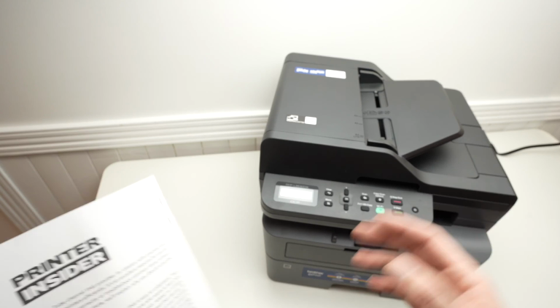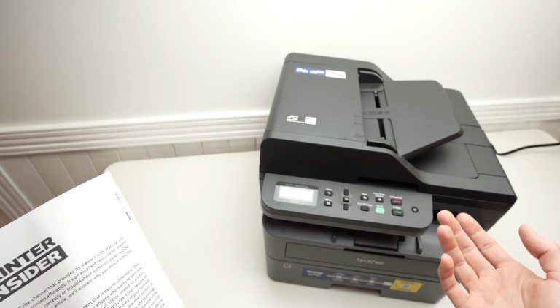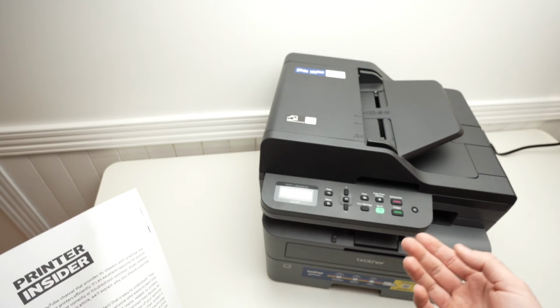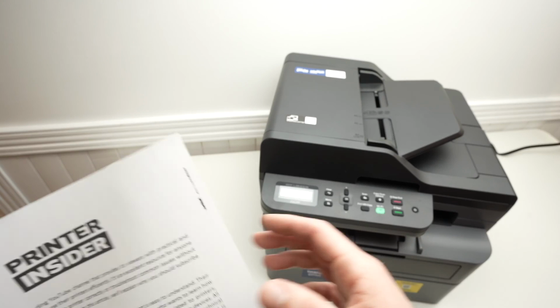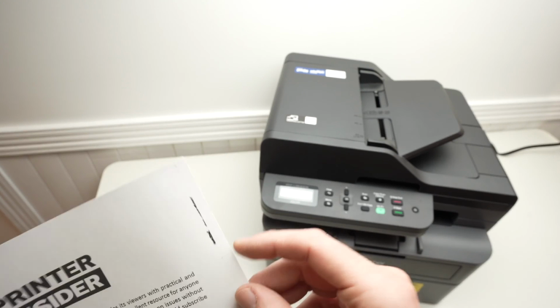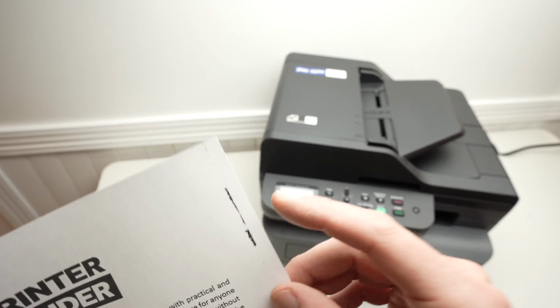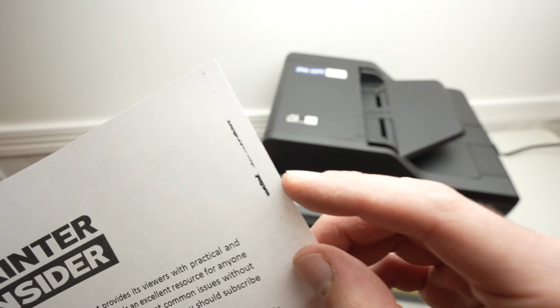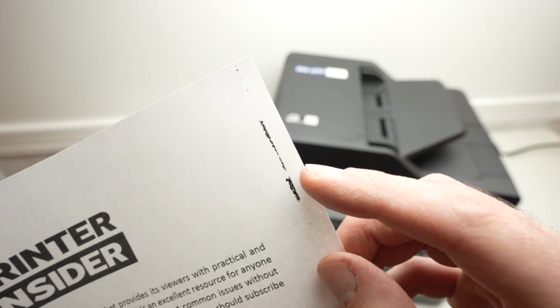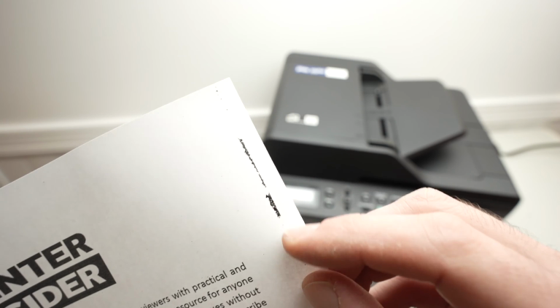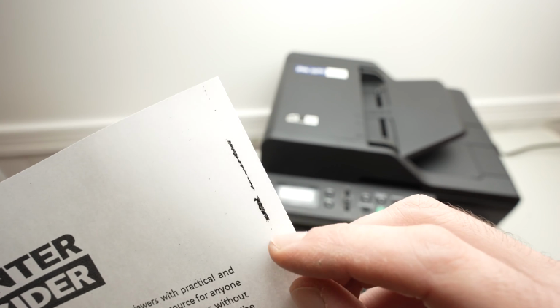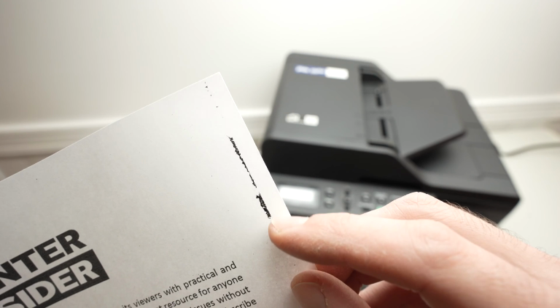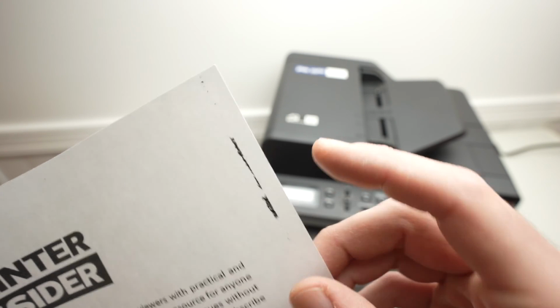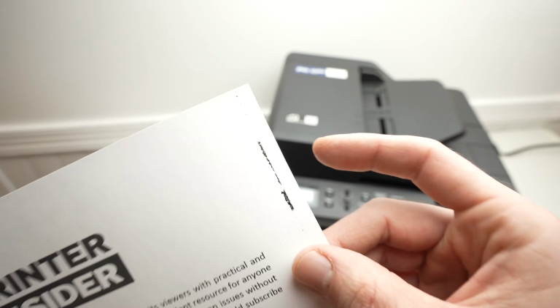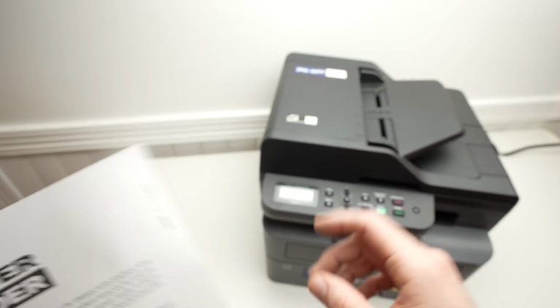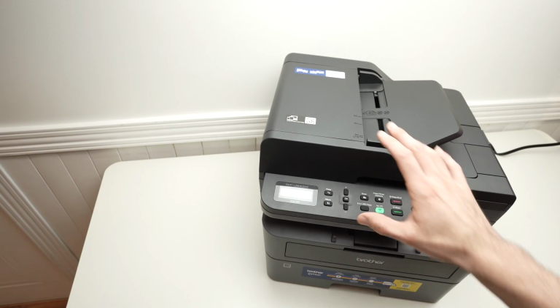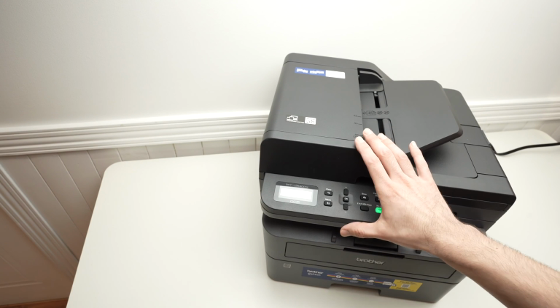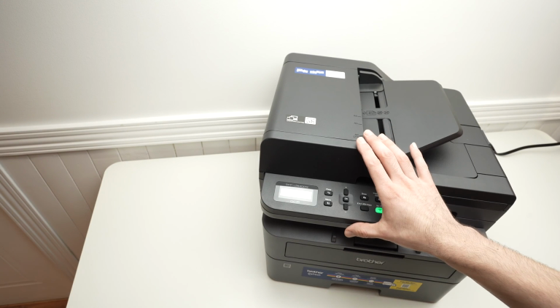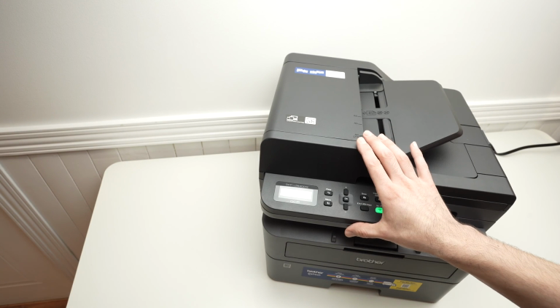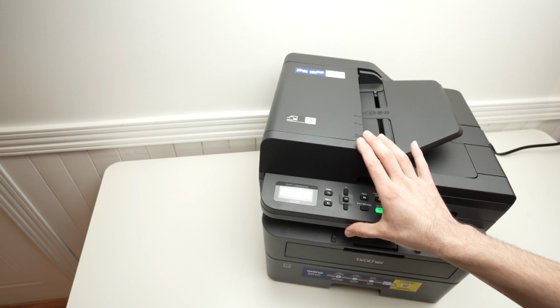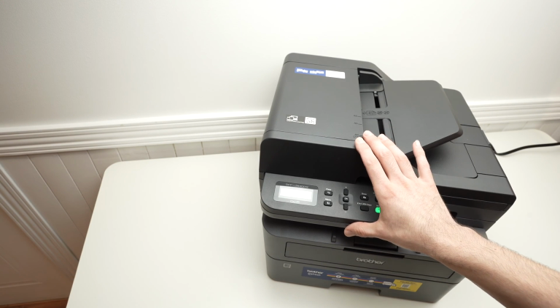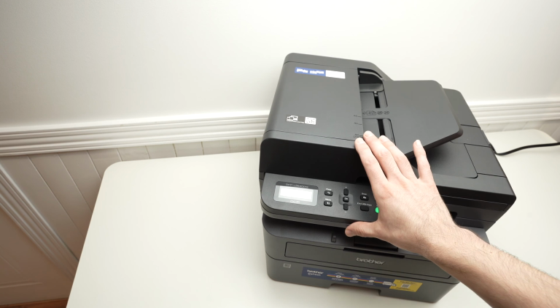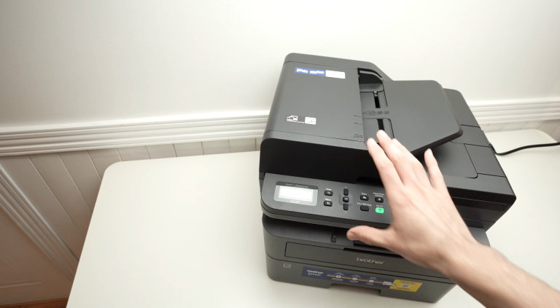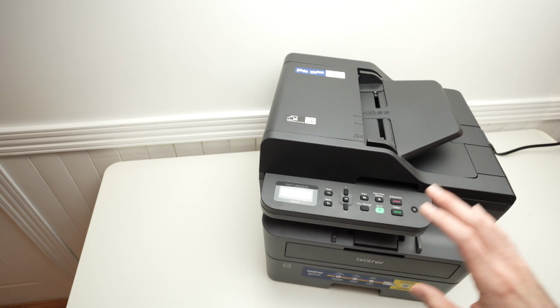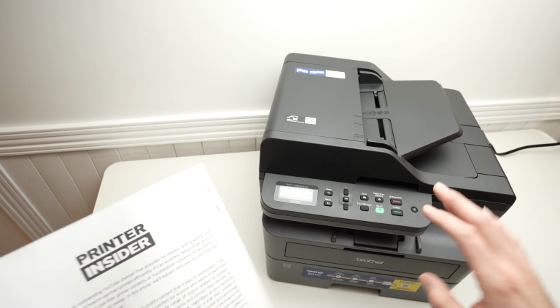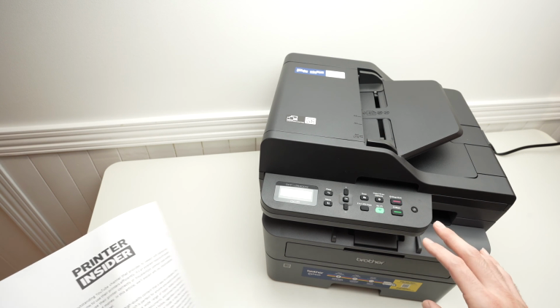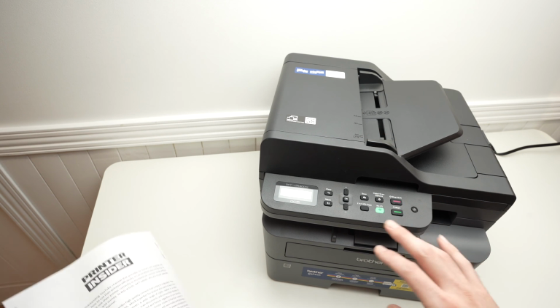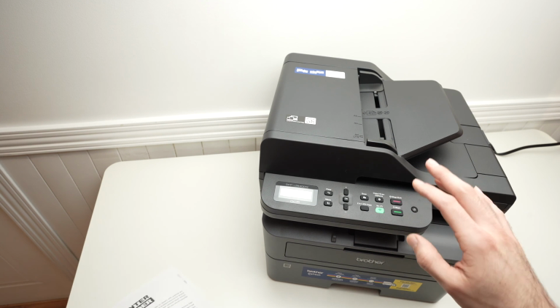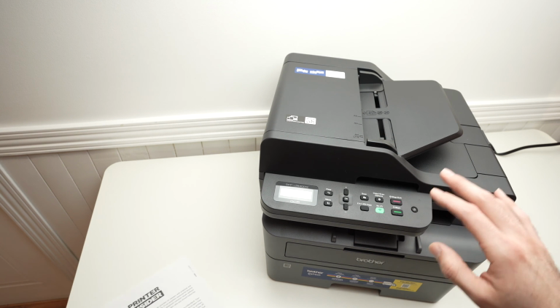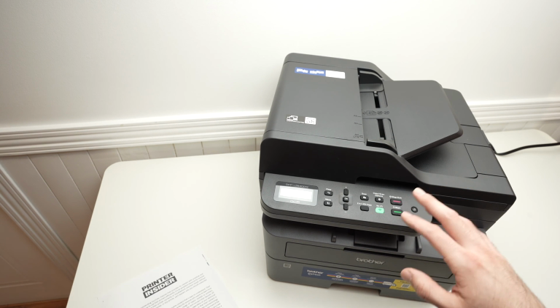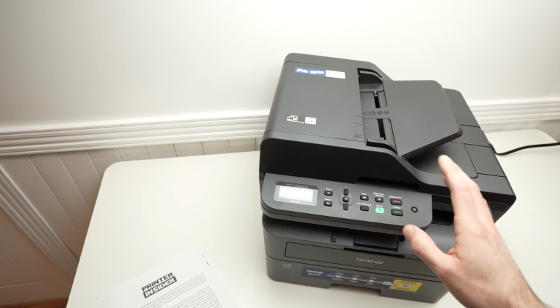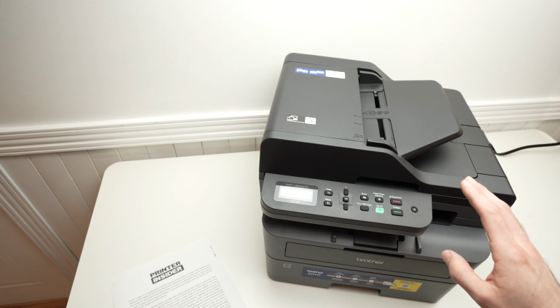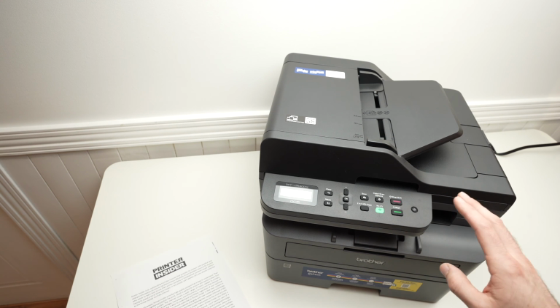In this video I'll show you how to solve in case you have those types of stains on the paper that goes out of the Brother 2640DW. It's actually very easy, anyone can solve this in only a few seconds.